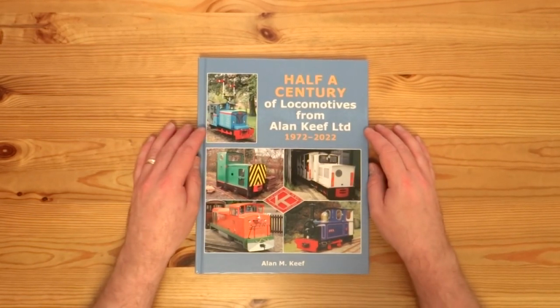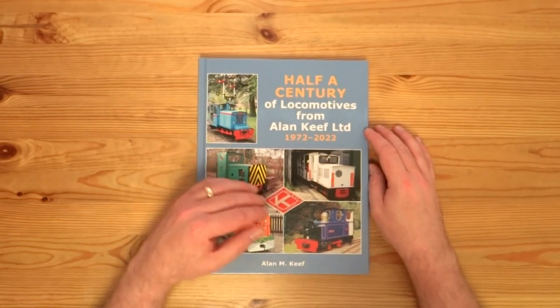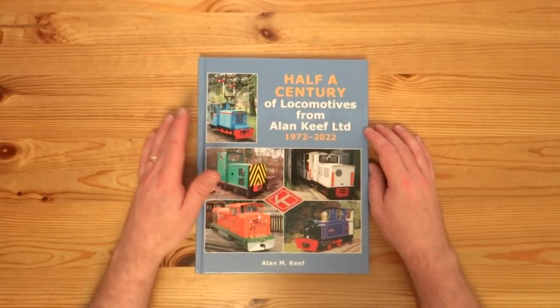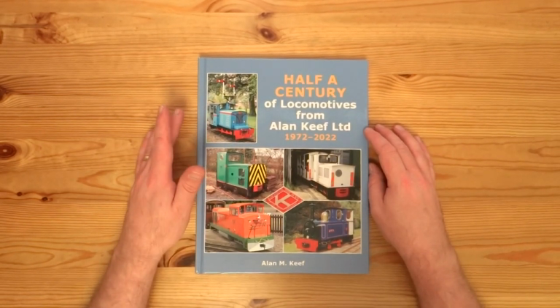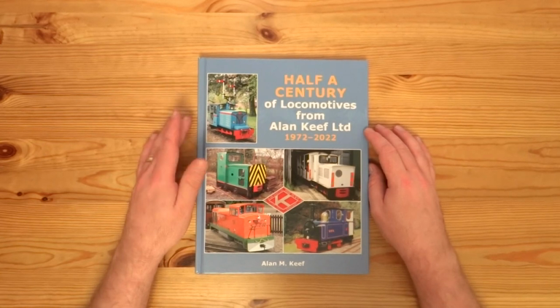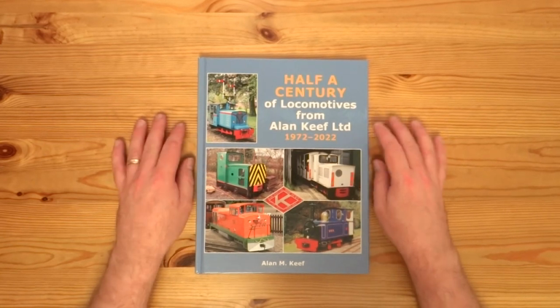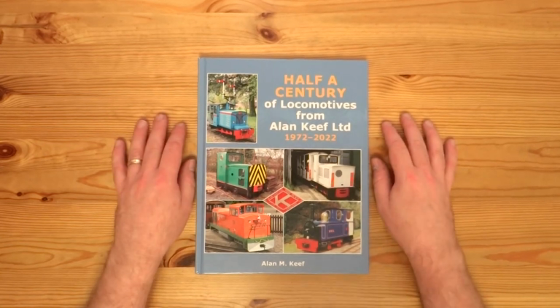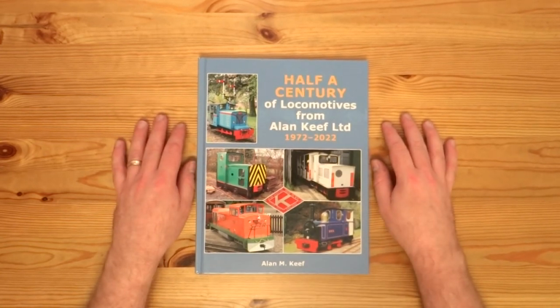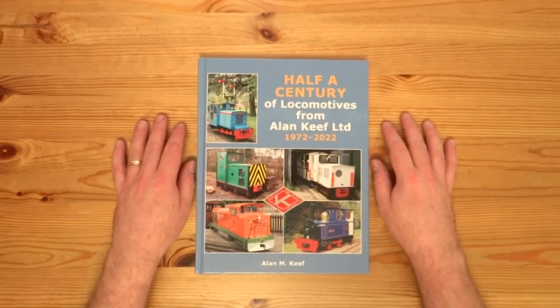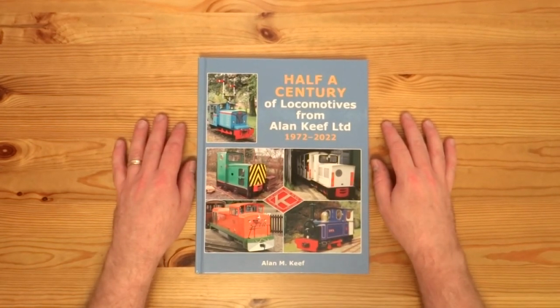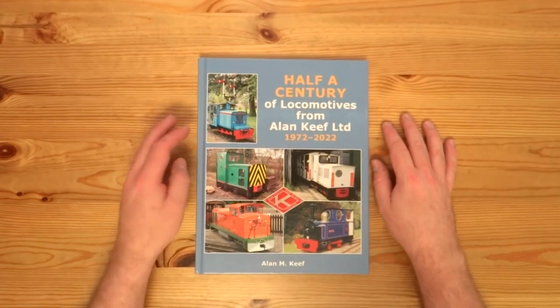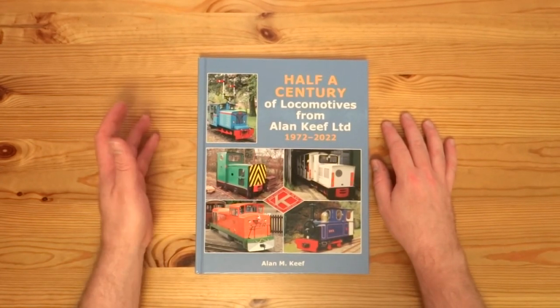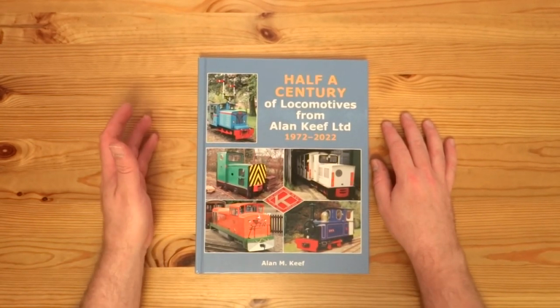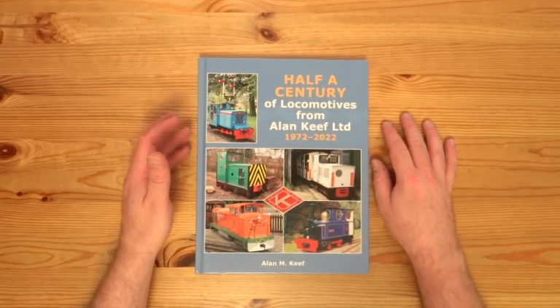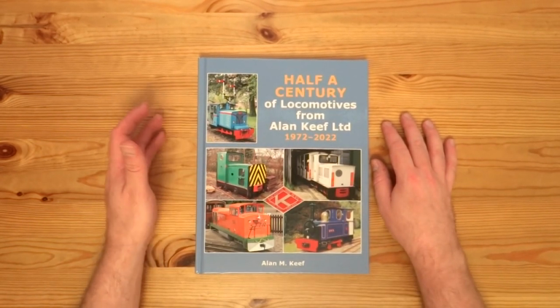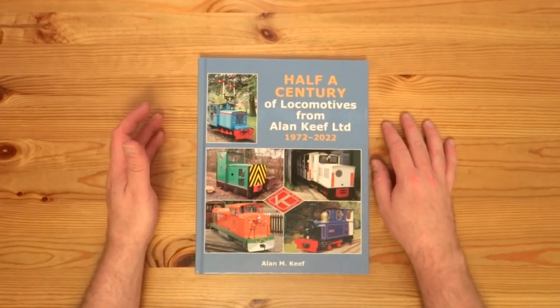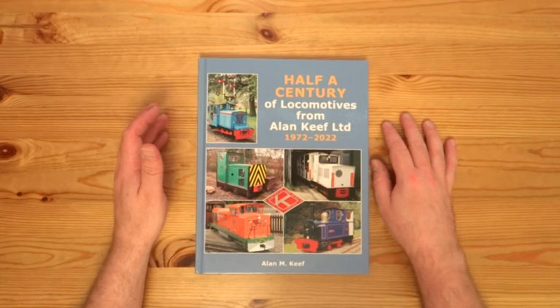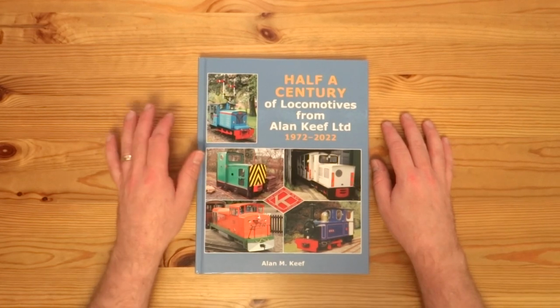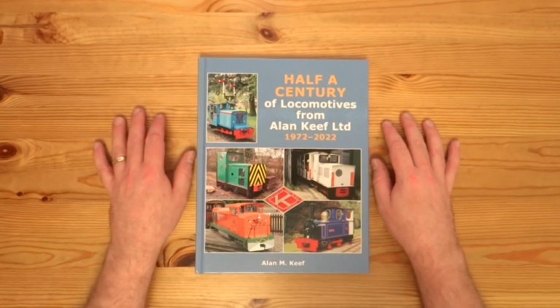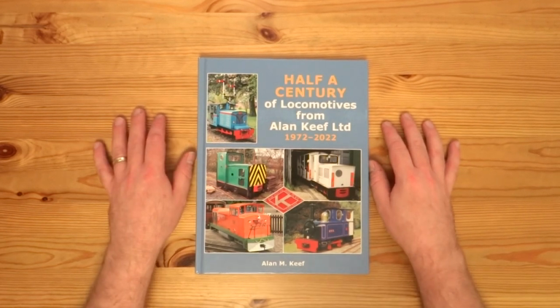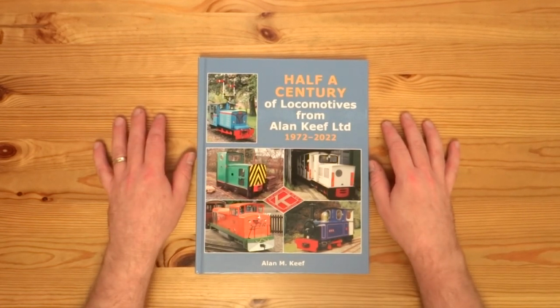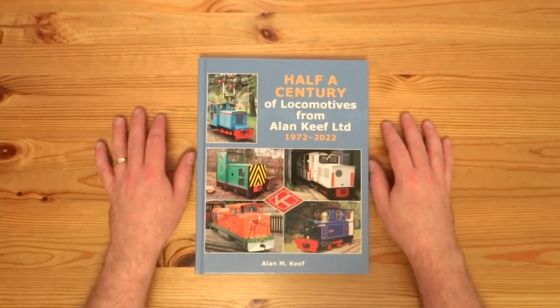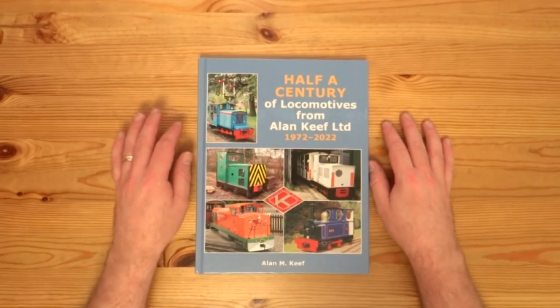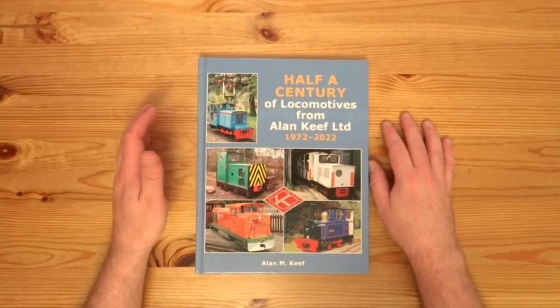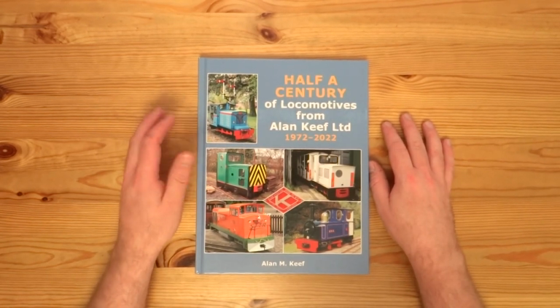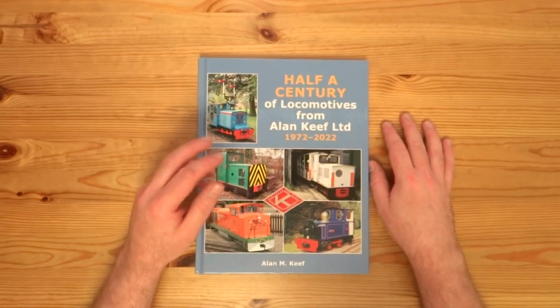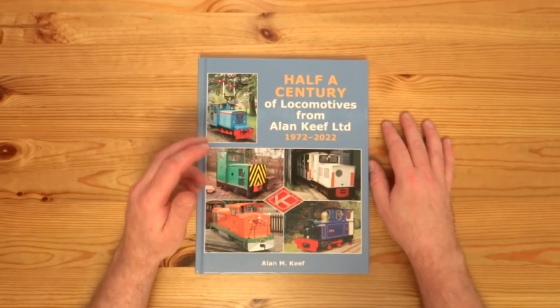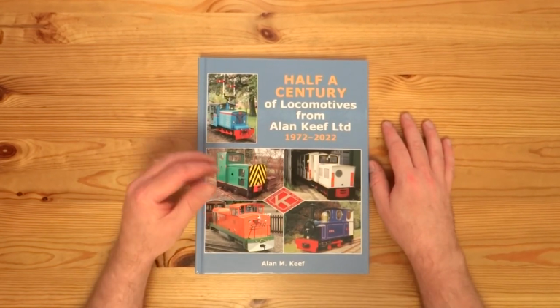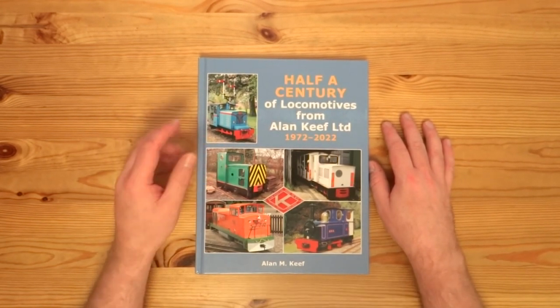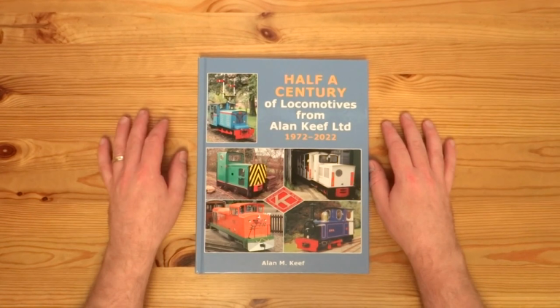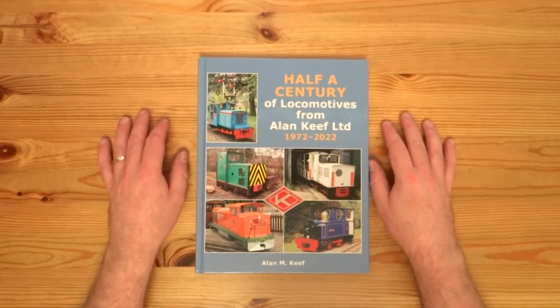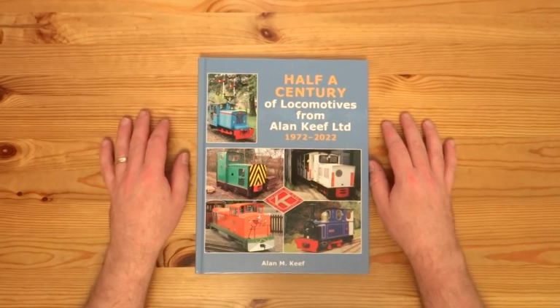A lot of the books we're probably going to look at are going to be older books that may not even still be available or easily accessible. So hopefully they'll be interesting from a railway or modelling history point of view as well.